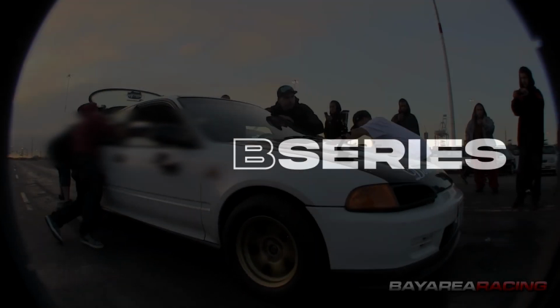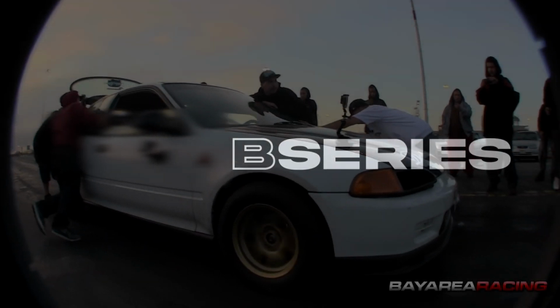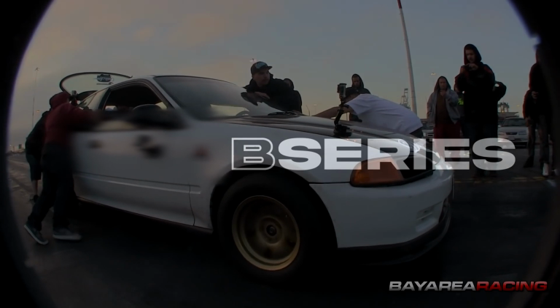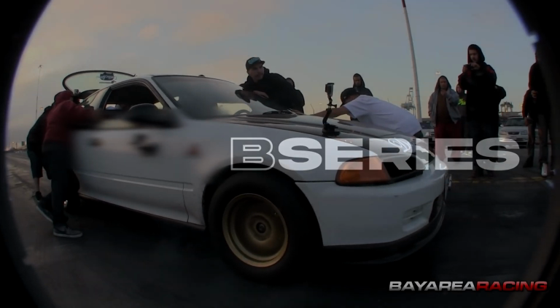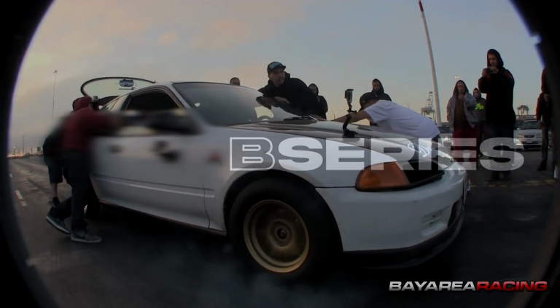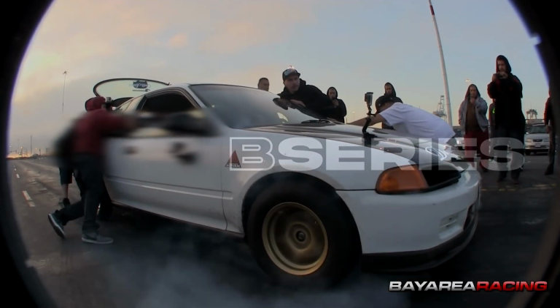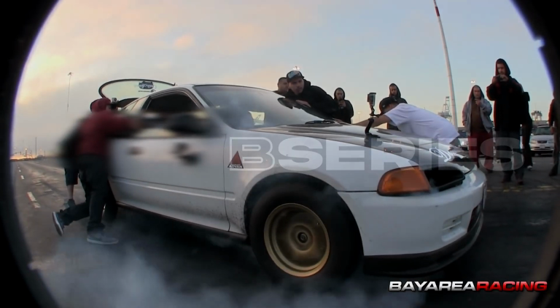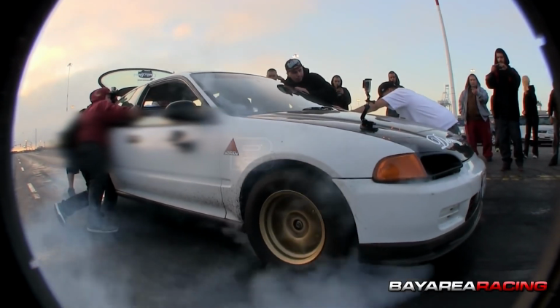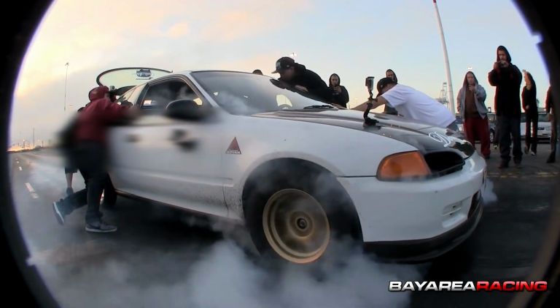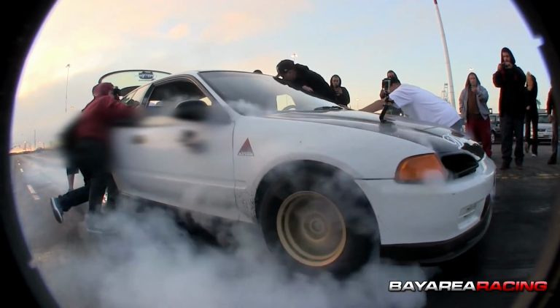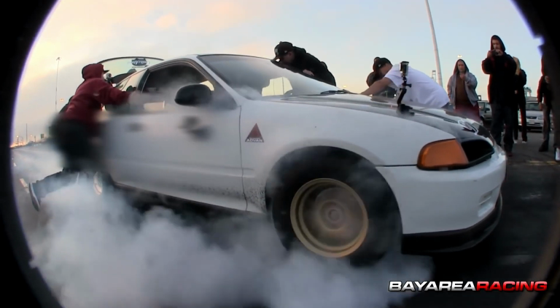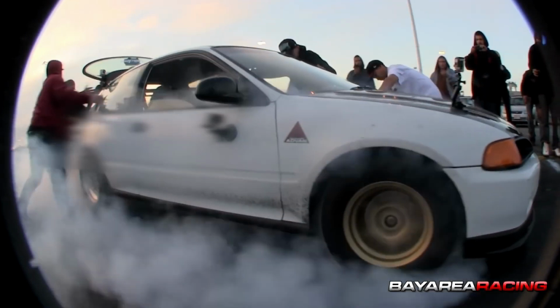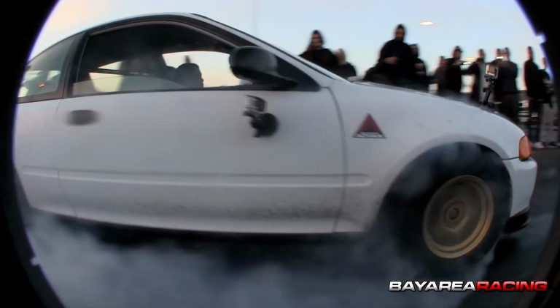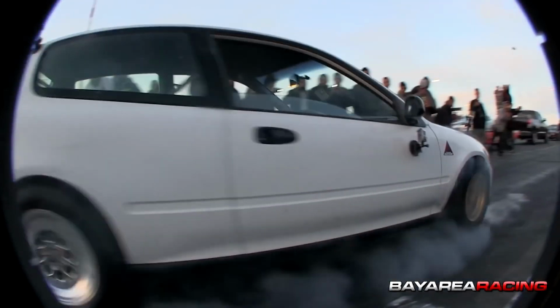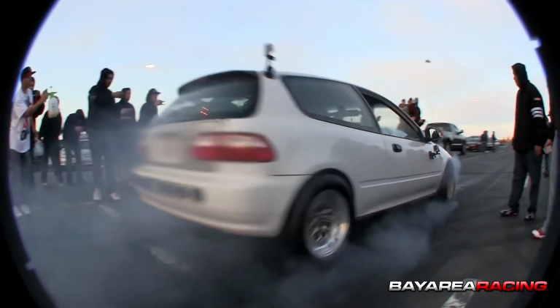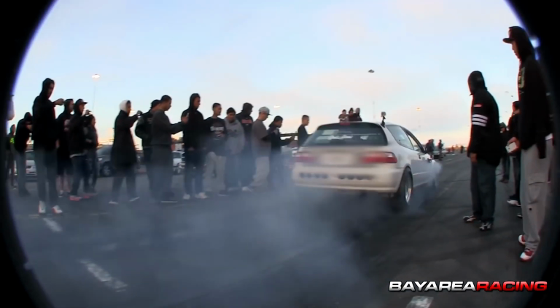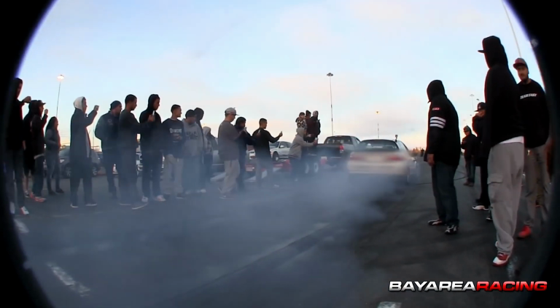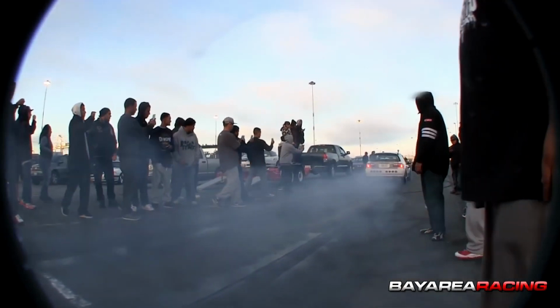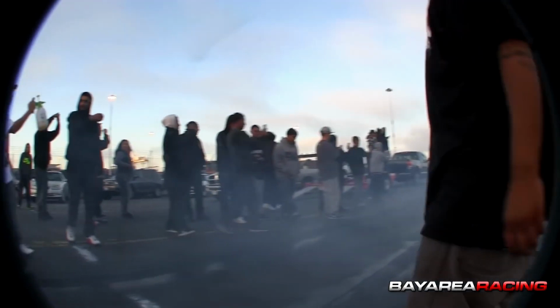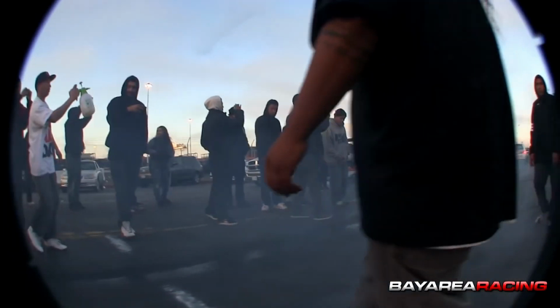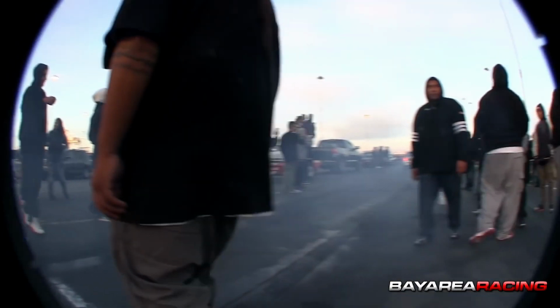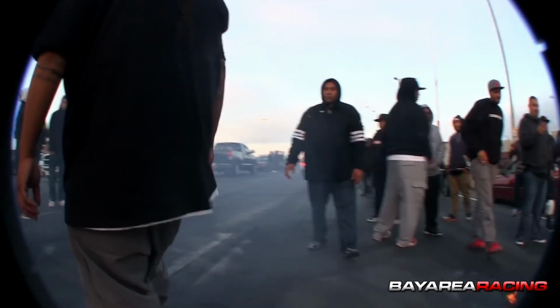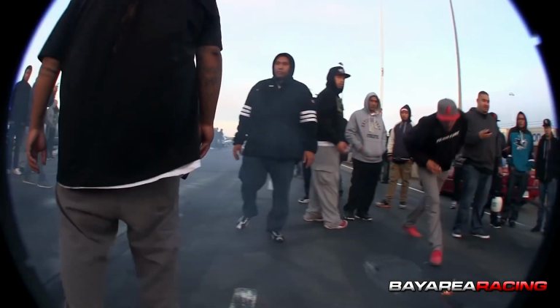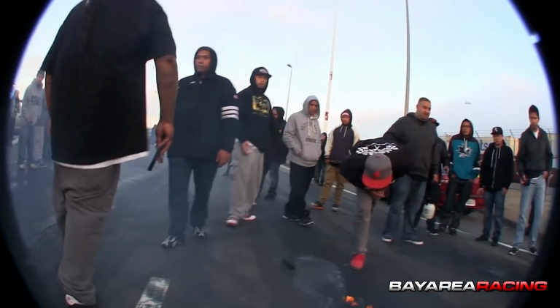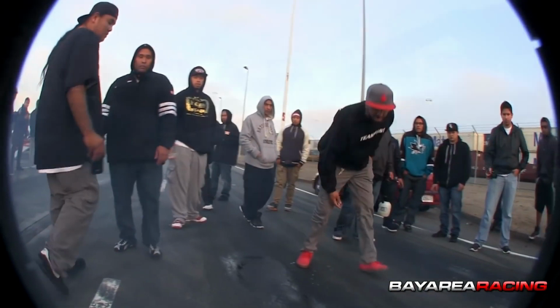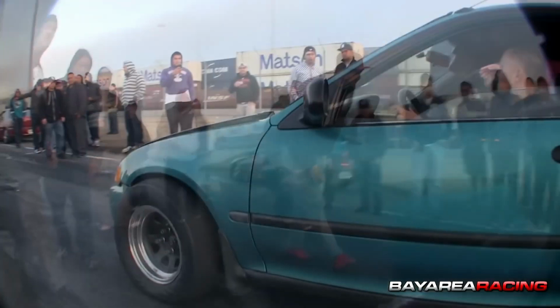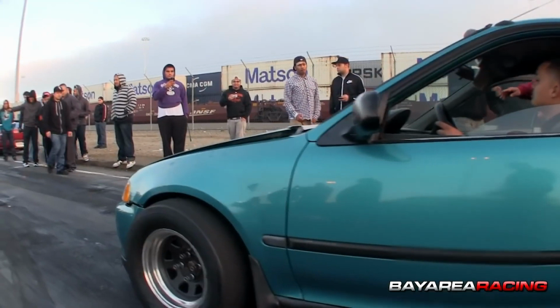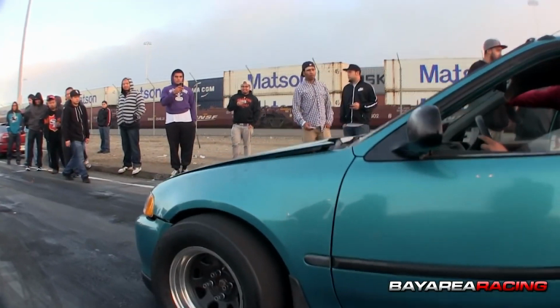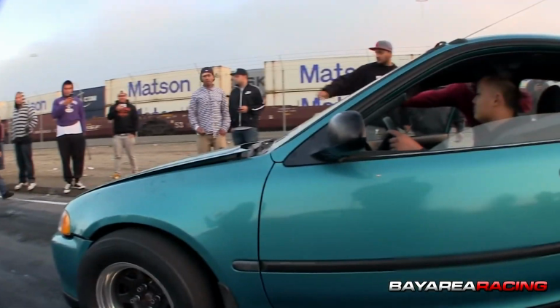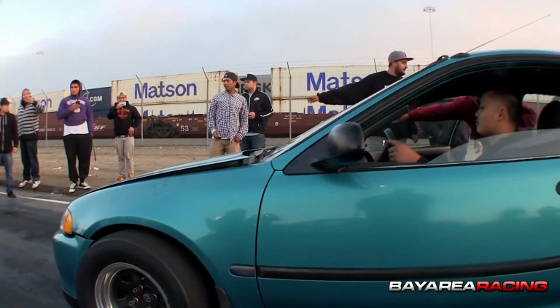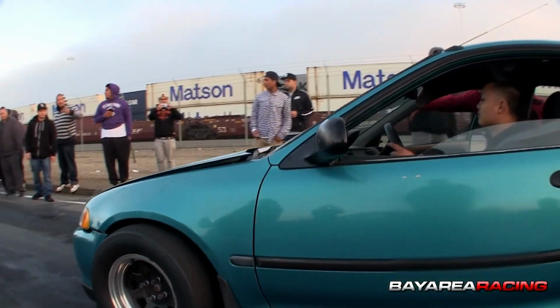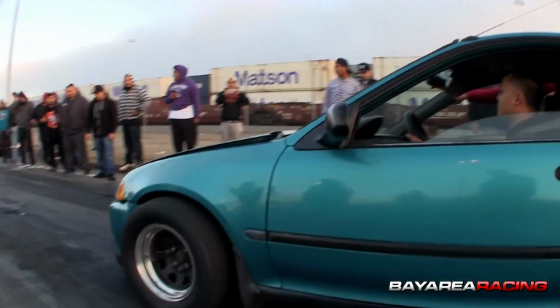A B series swap, if you don't already have one in your car, is the next step up, but it's going to cost you a little bit more. The most common swap you'll see is the B18, as it nets the best horsepower and is able to handle more power. There's also a B20 that has more torque but doesn't rev as high, which limits its horsepower potential.